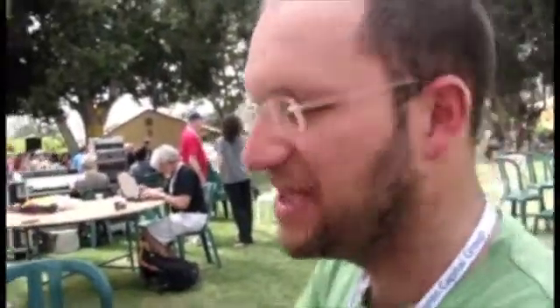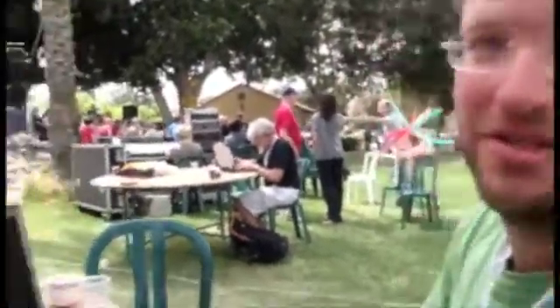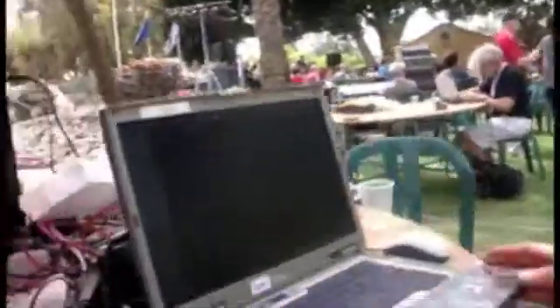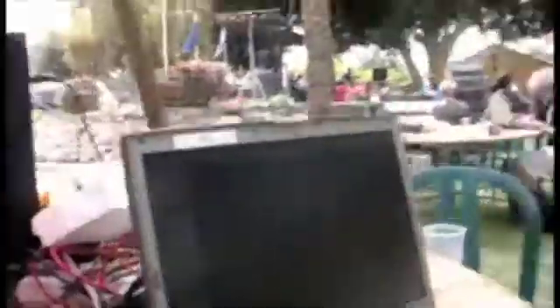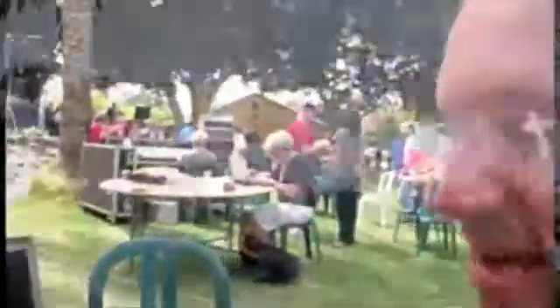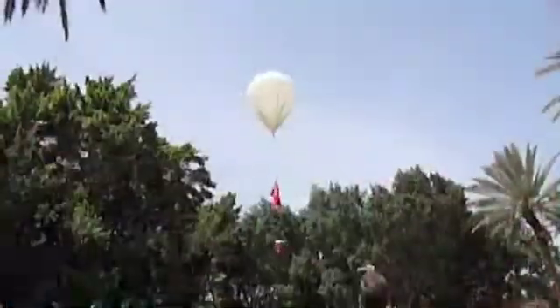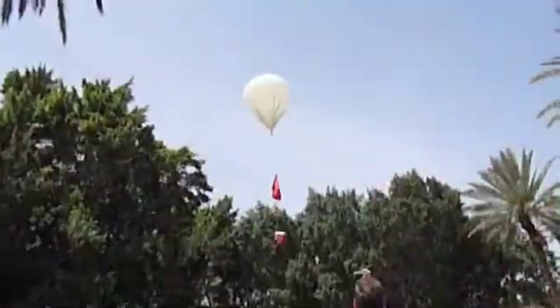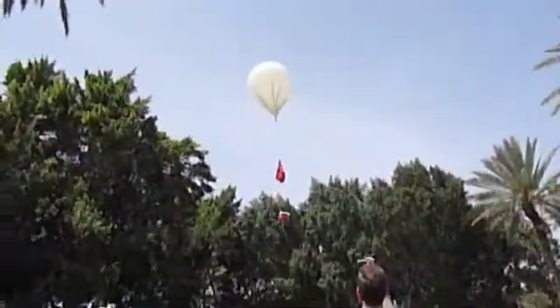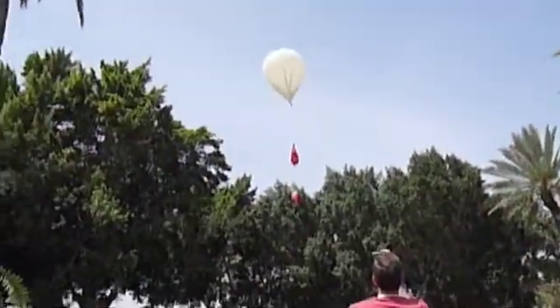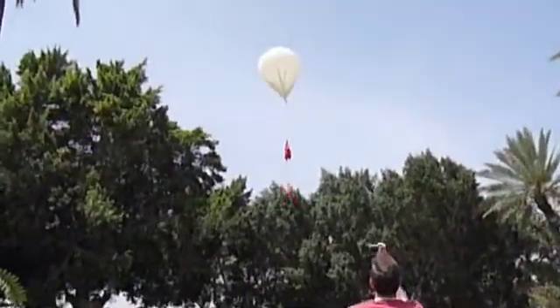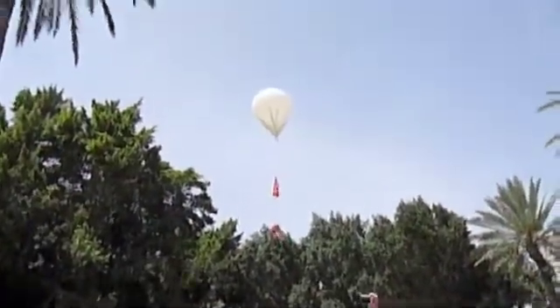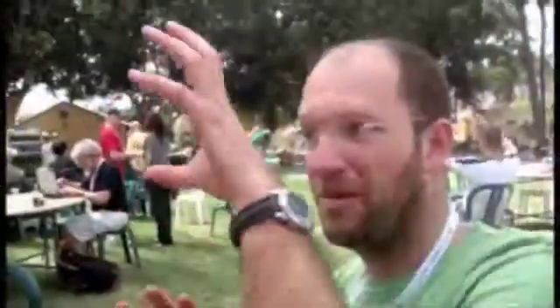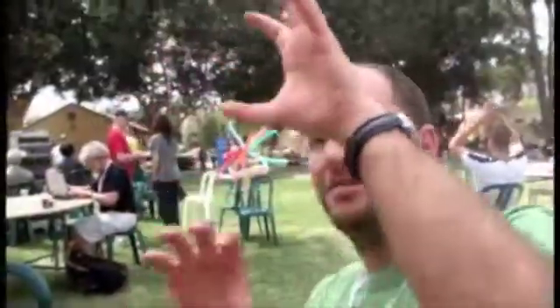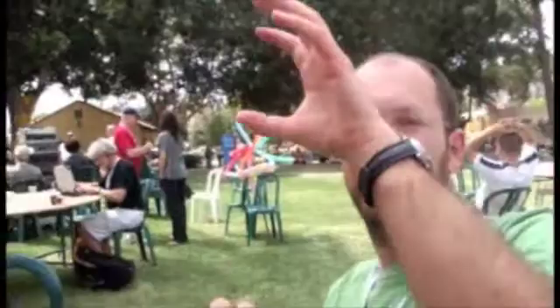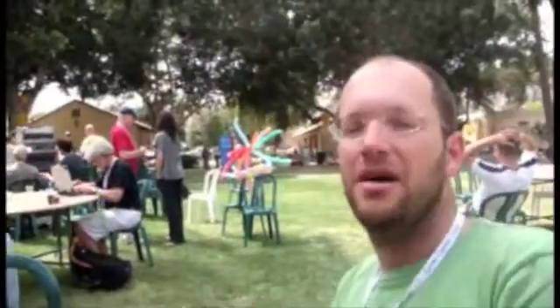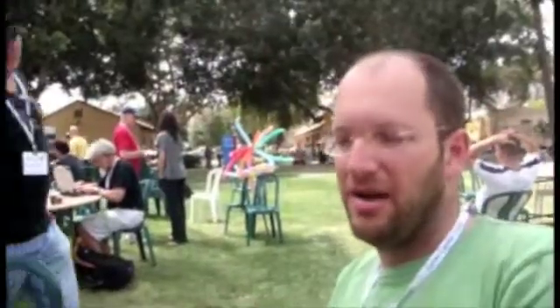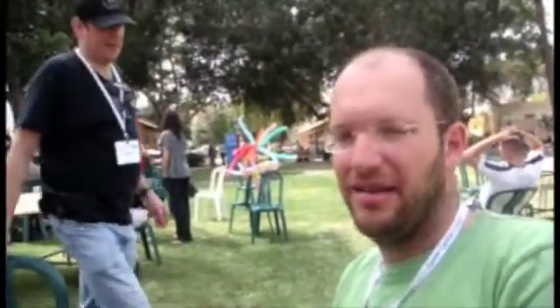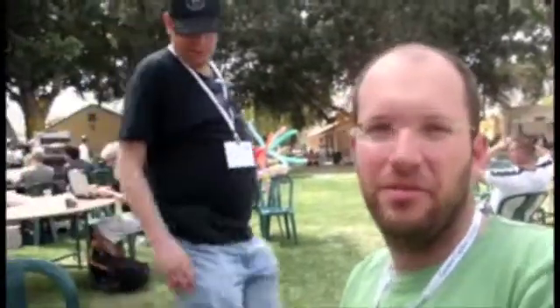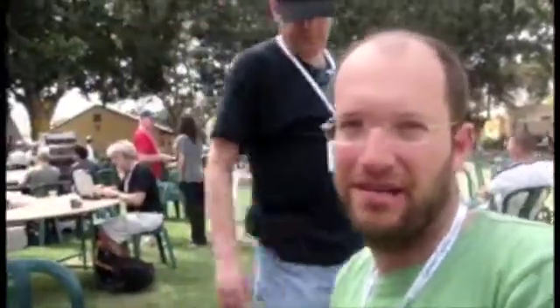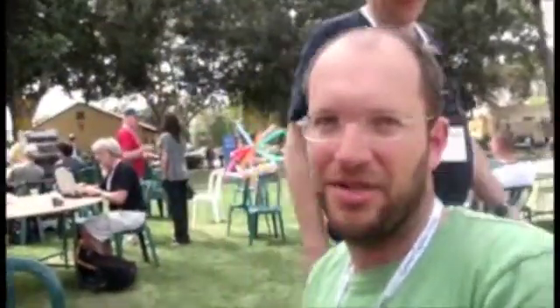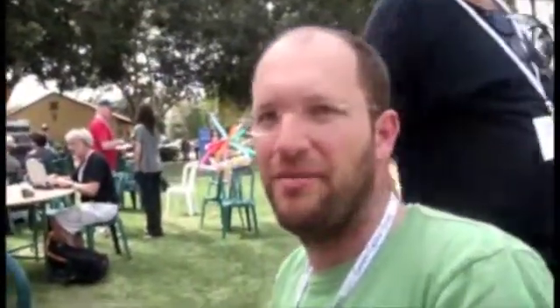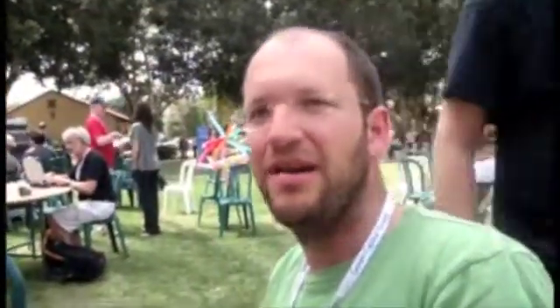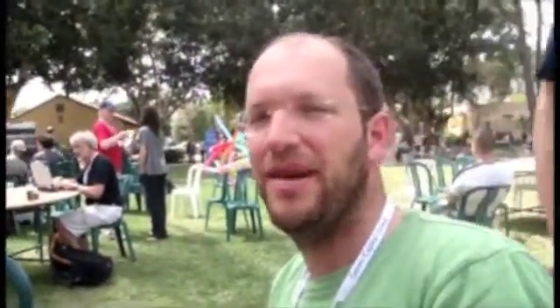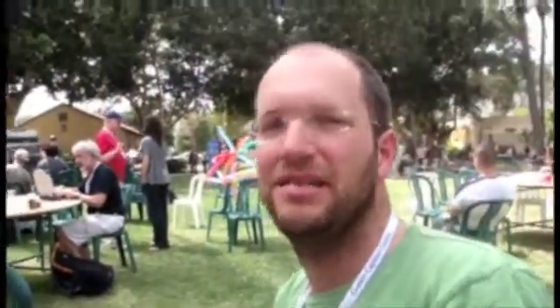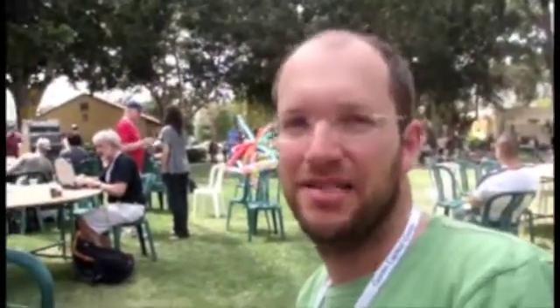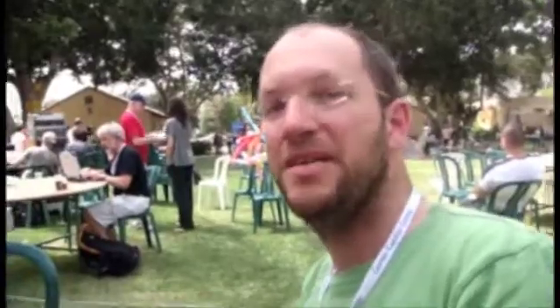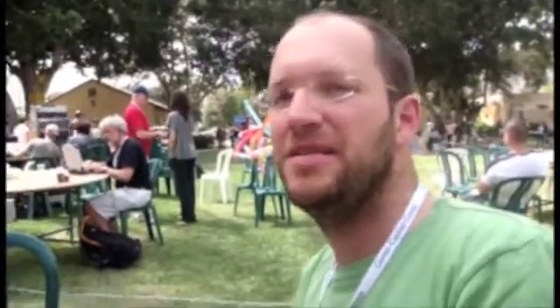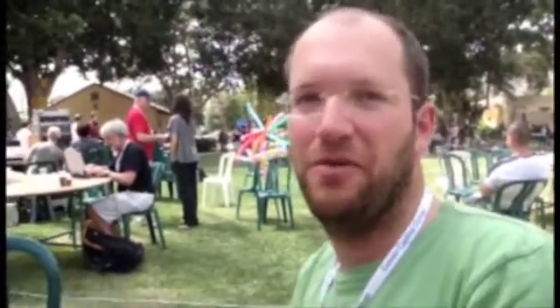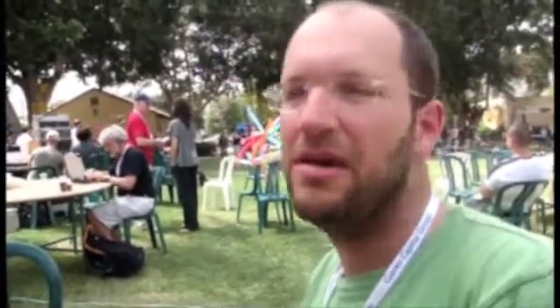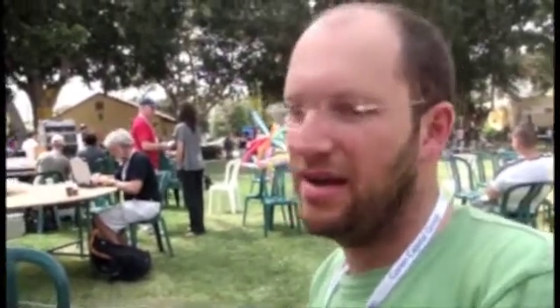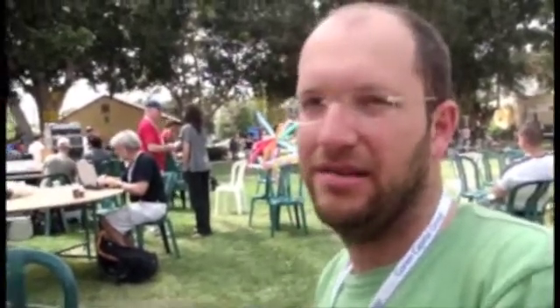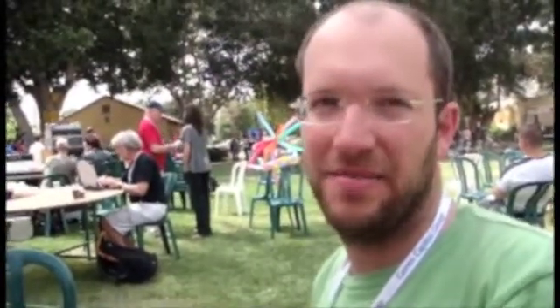We launched a weather balloon earlier today — two balloons together. Underneath them we had a package with a camera, a GPS, a small PC (PC-104), and a transmitter.